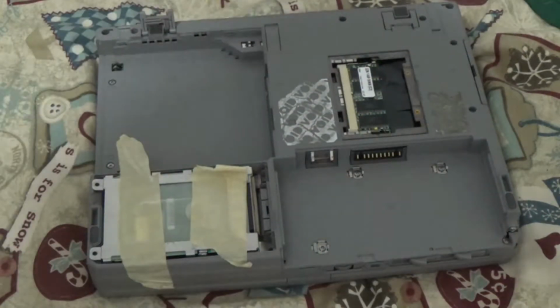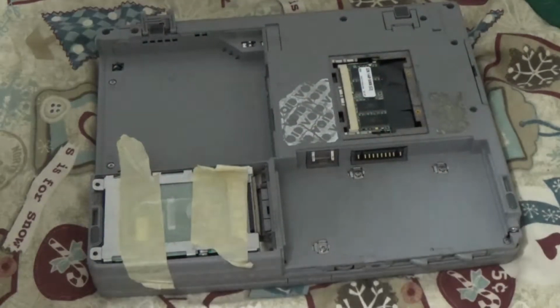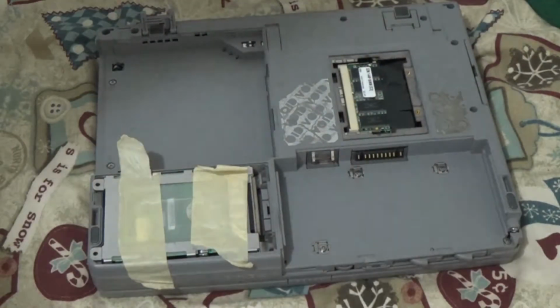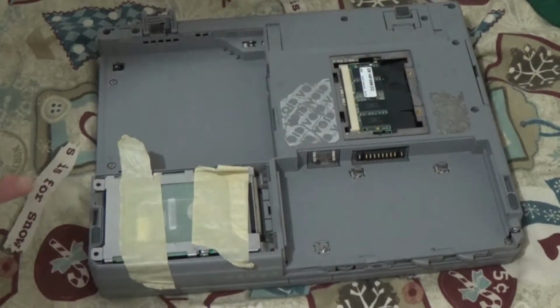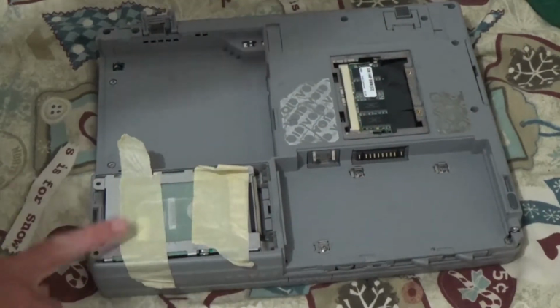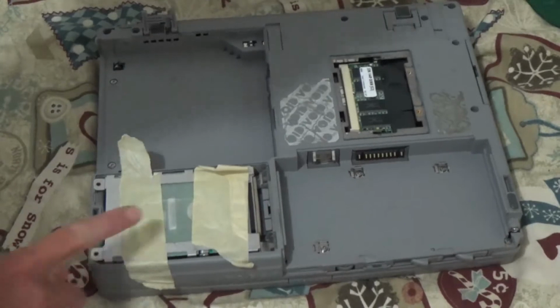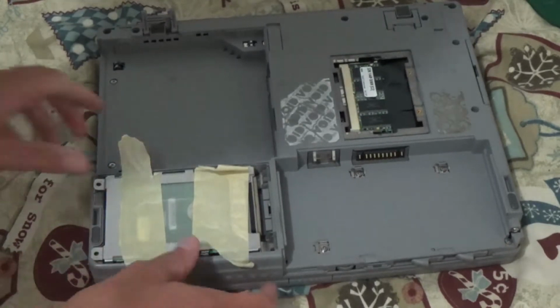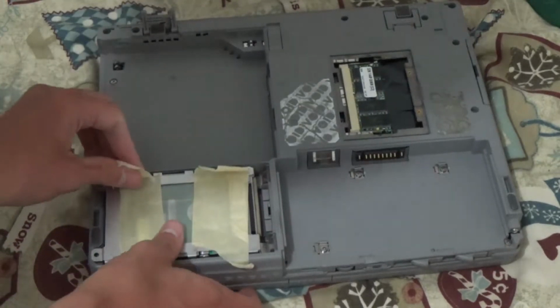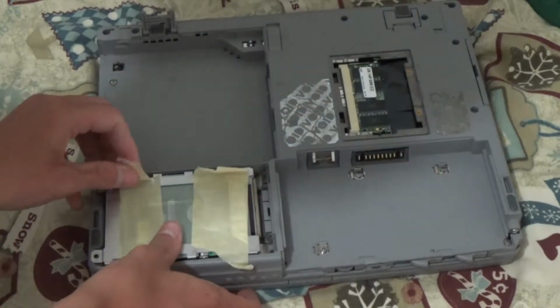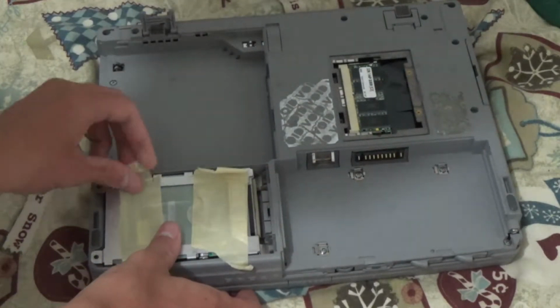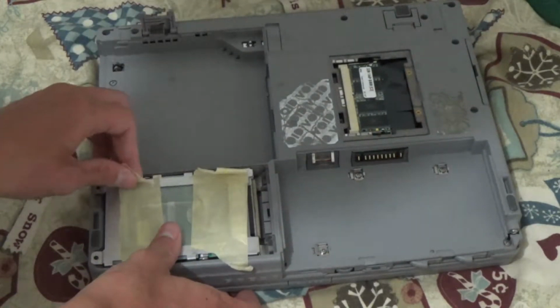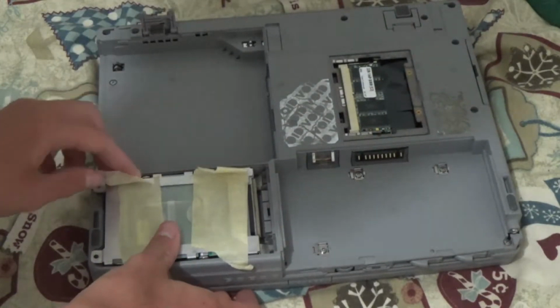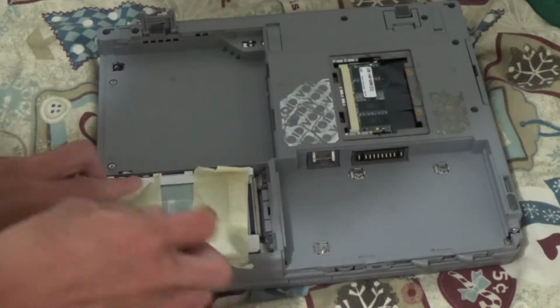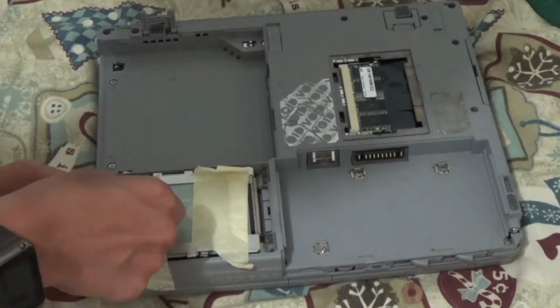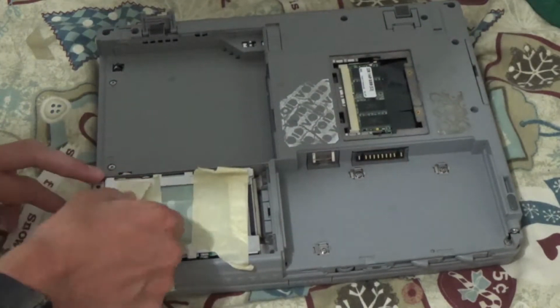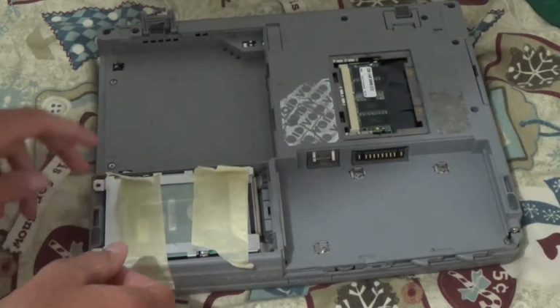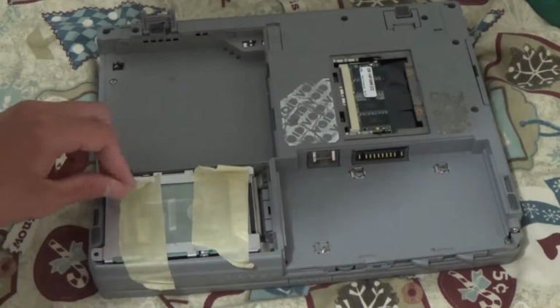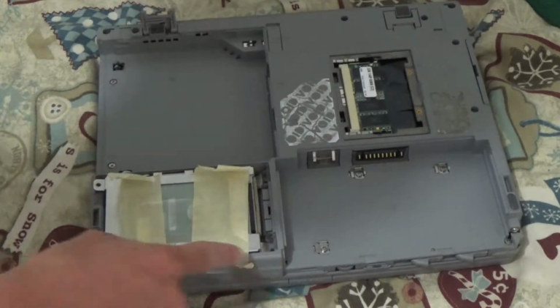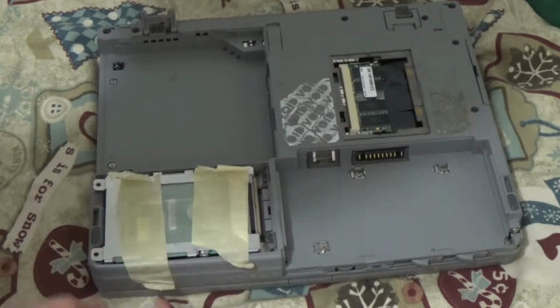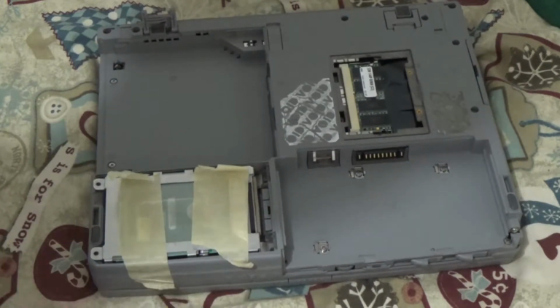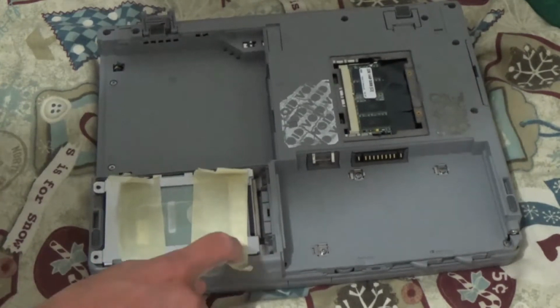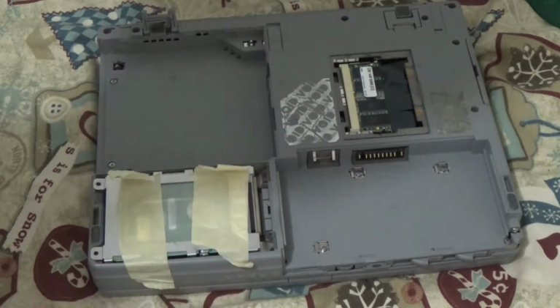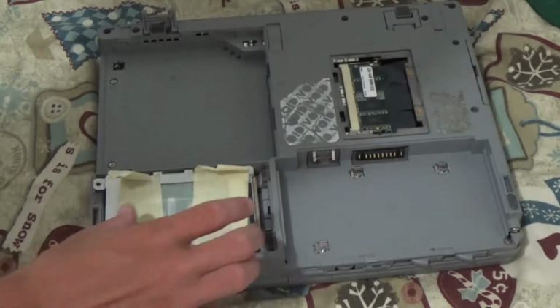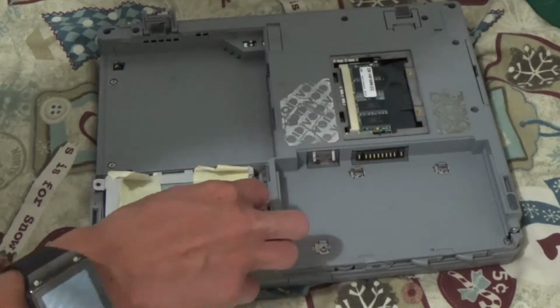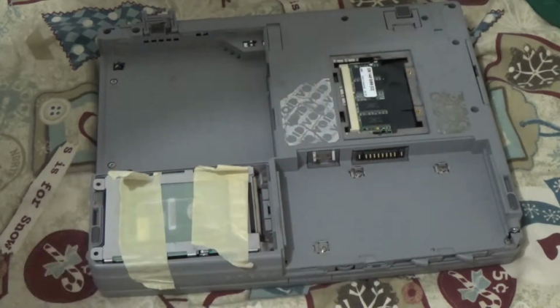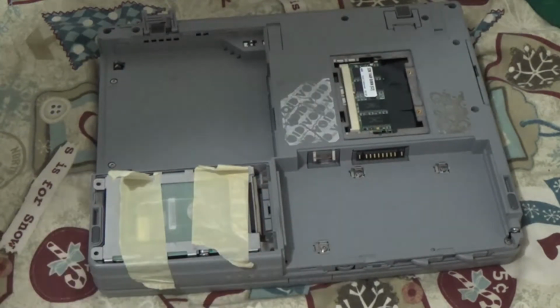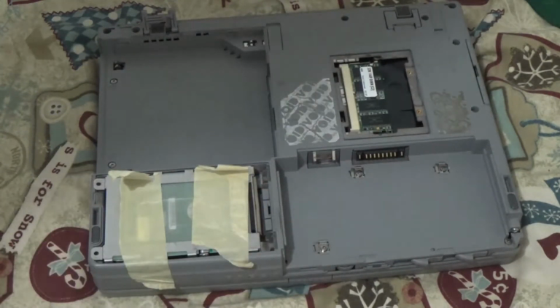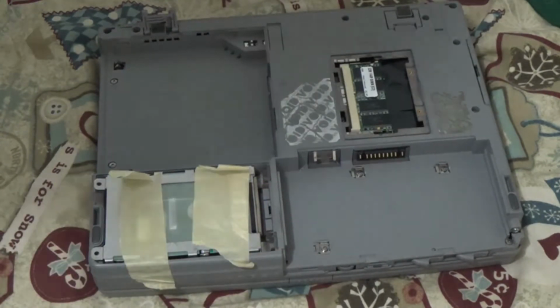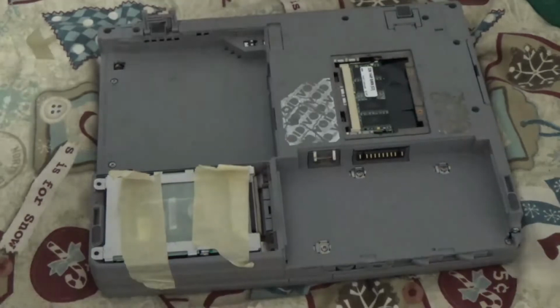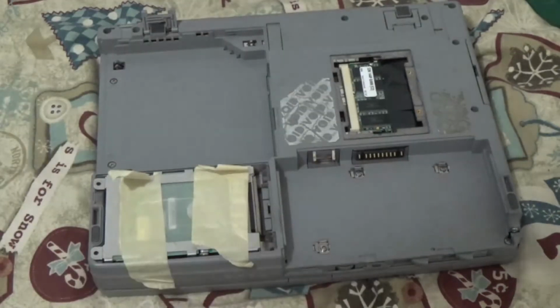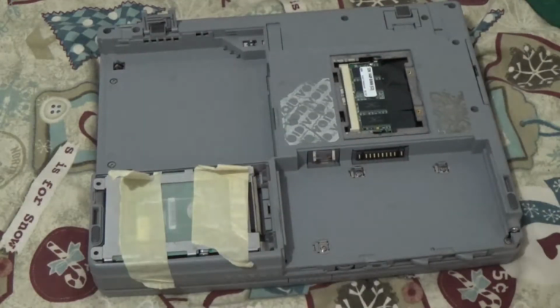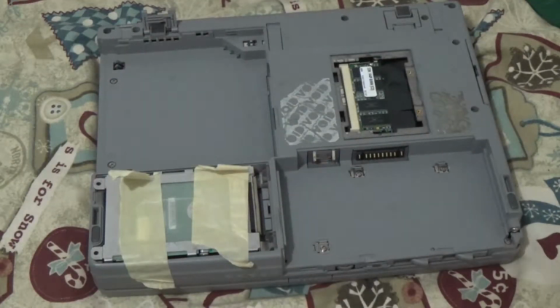And finally, let's get to the hard drive. So what you do is, if you're a cheapskate, you take off the tape and you get rid of the hard drive — except I'm not going to do it because I'd like a running computer.